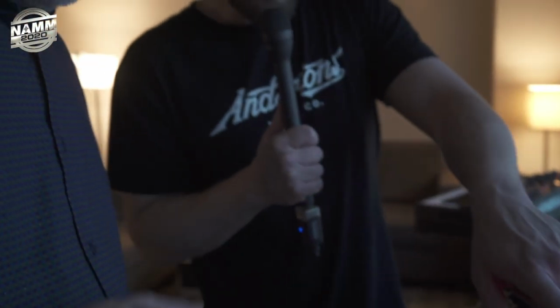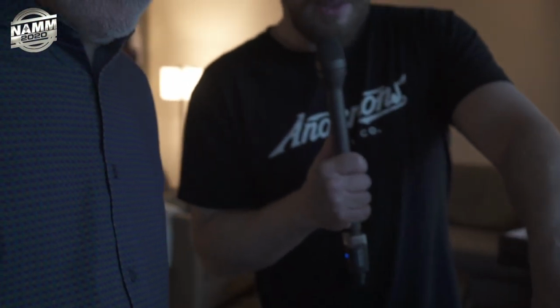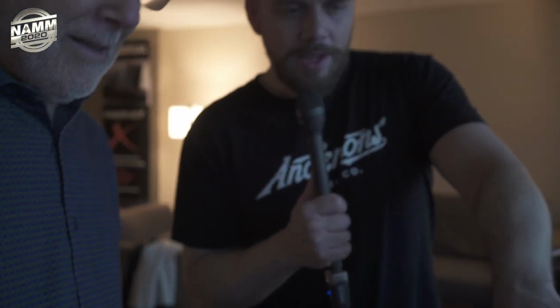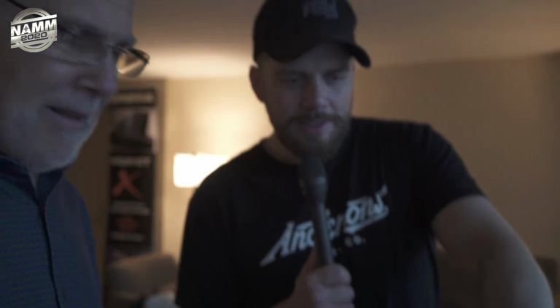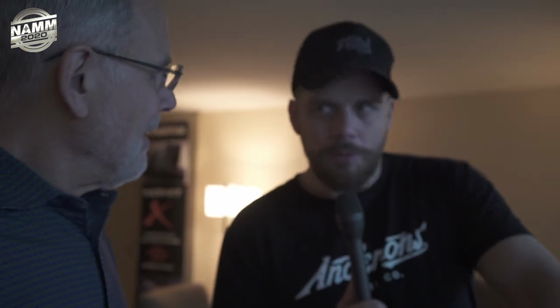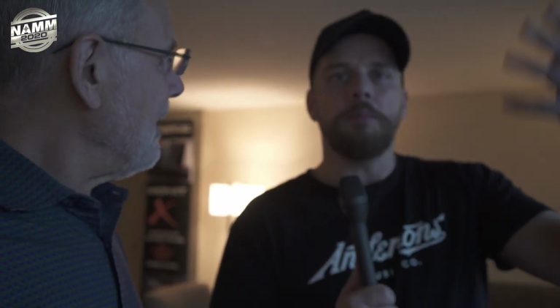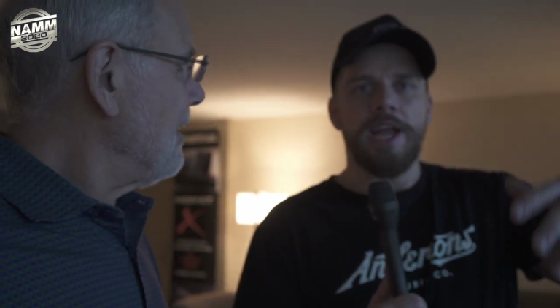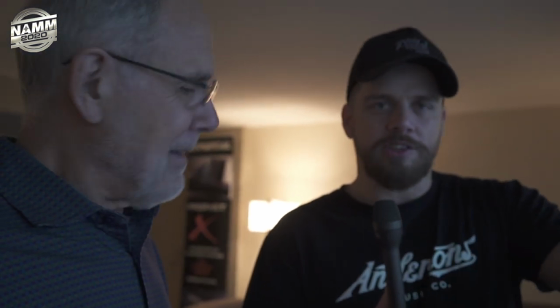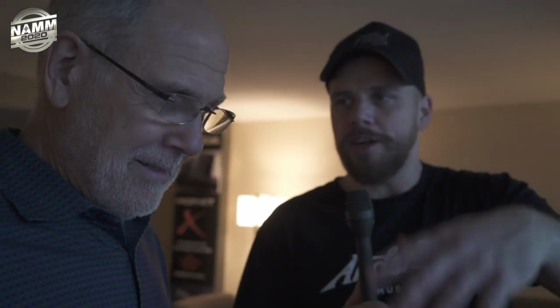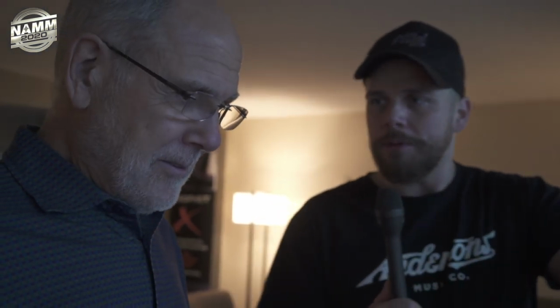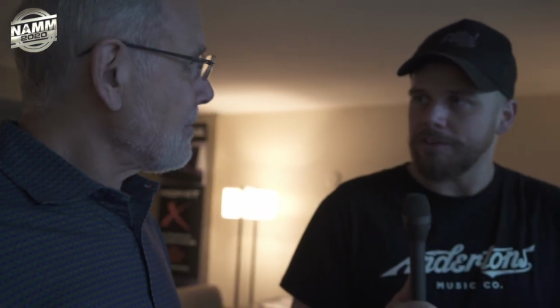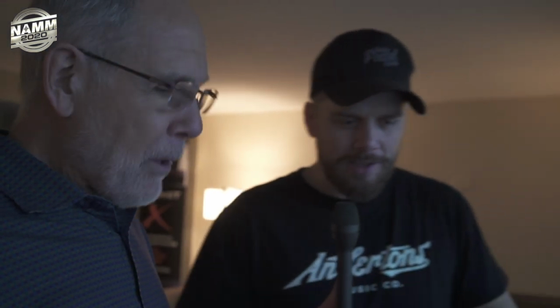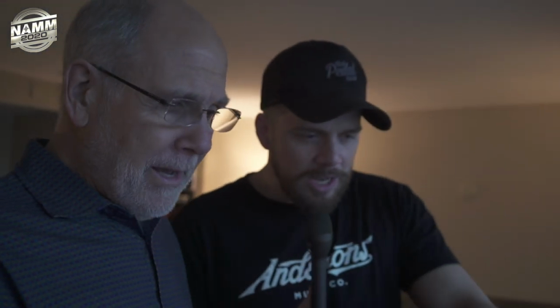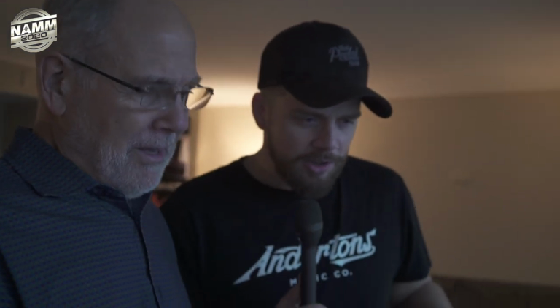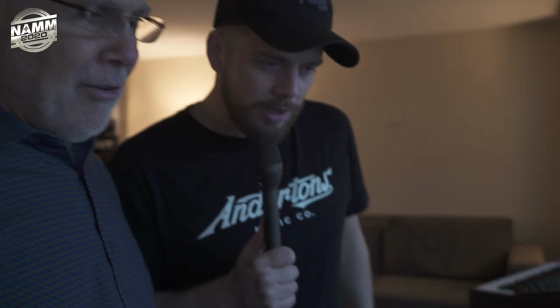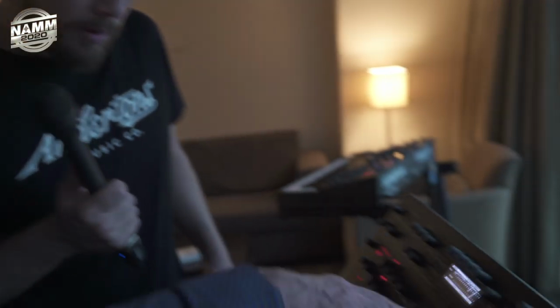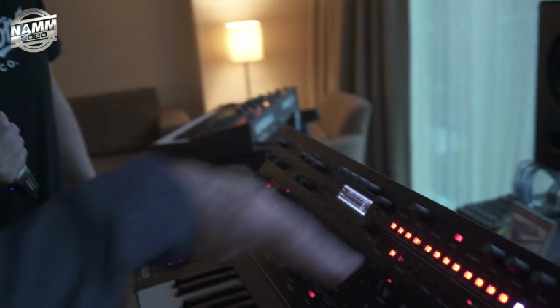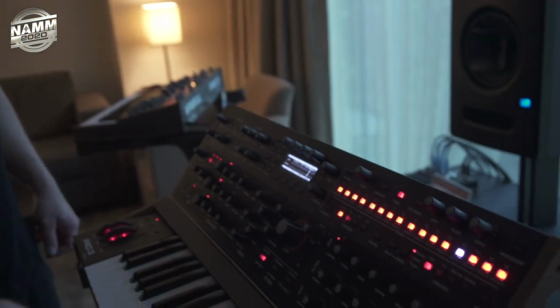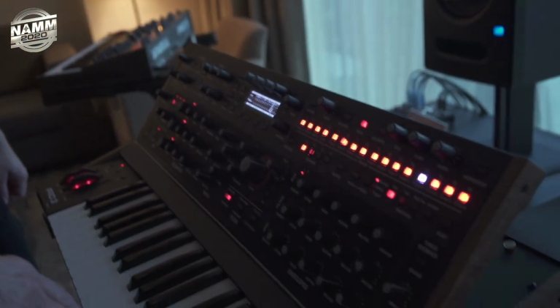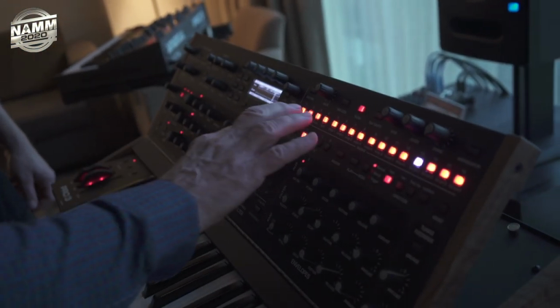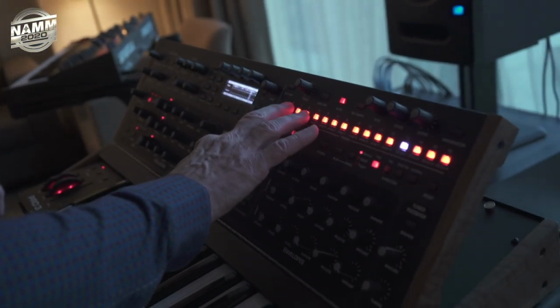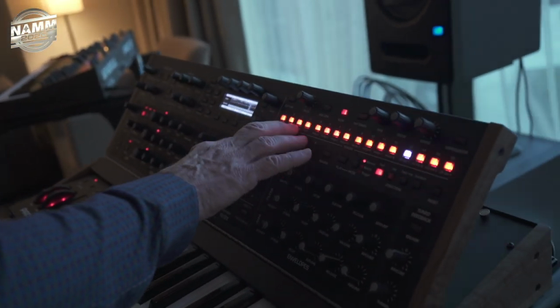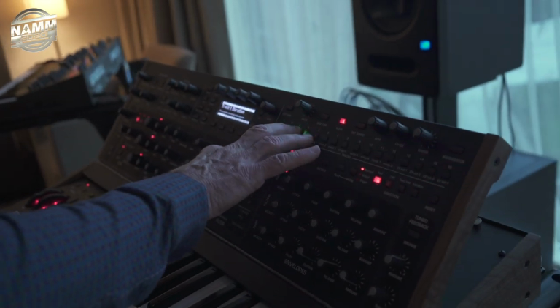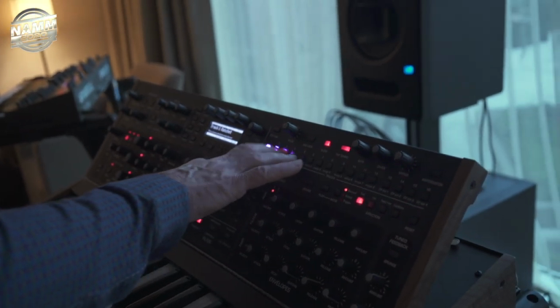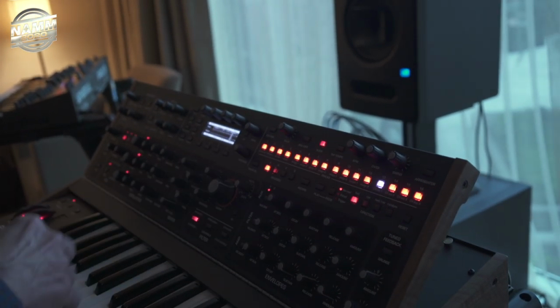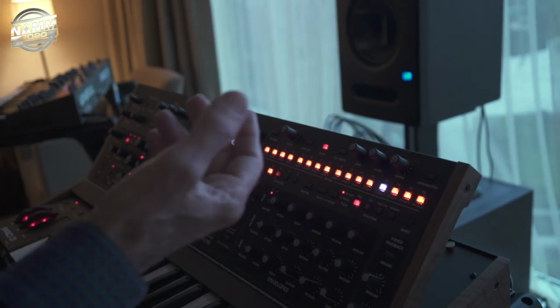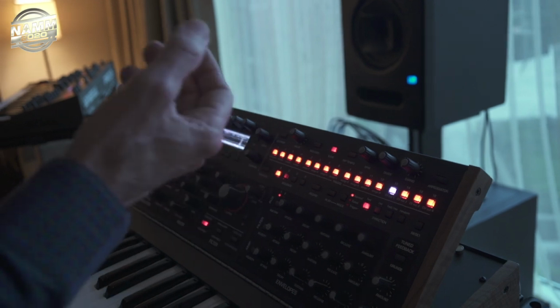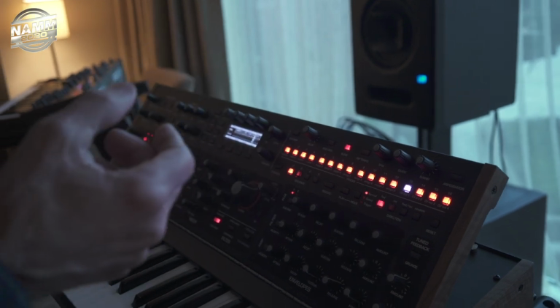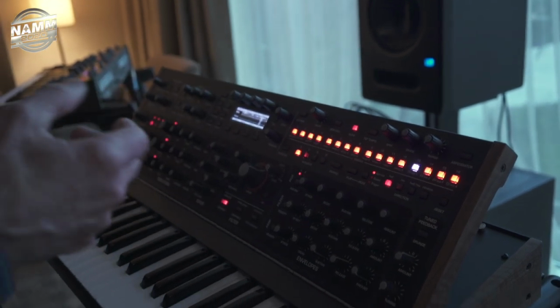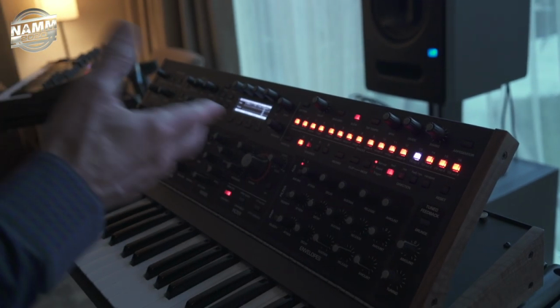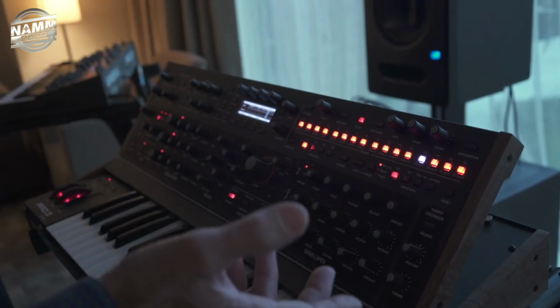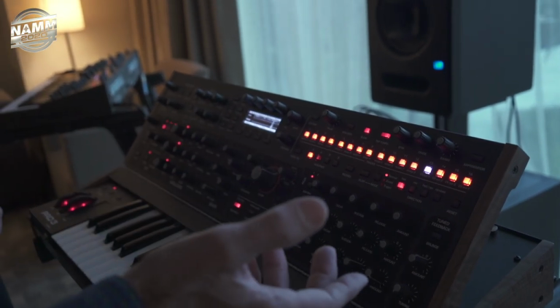The LEDs are so vibrant. The RGB lighting means that as you switch tracks, you get different colors, so you always know where you are. So easy to use.